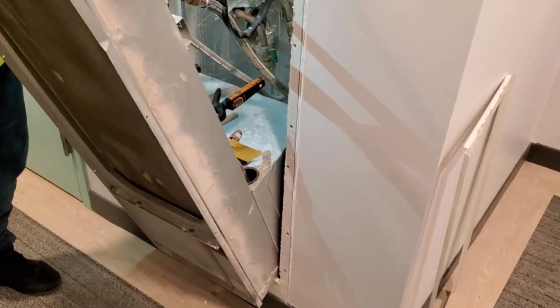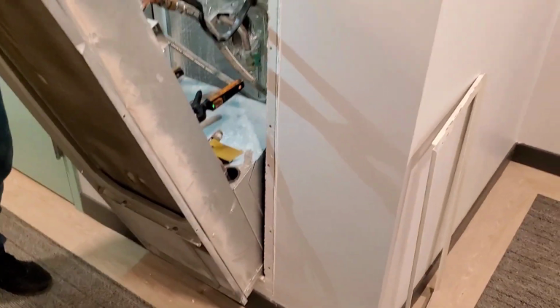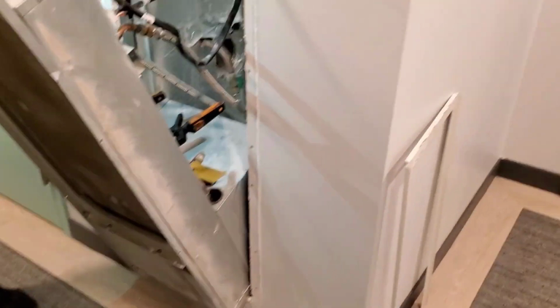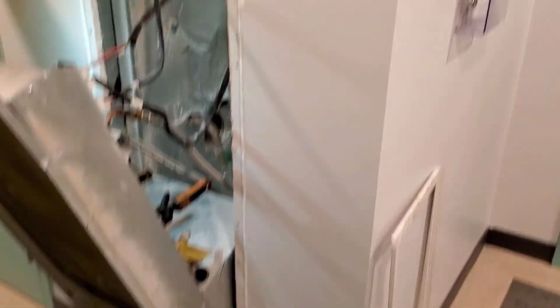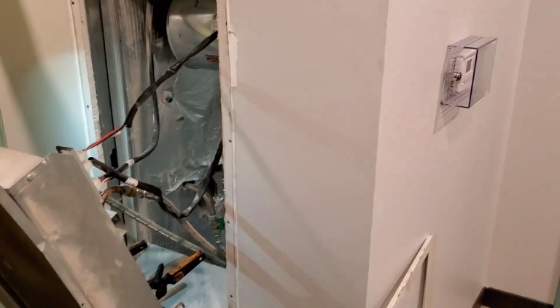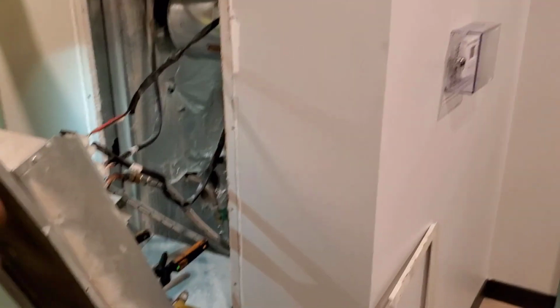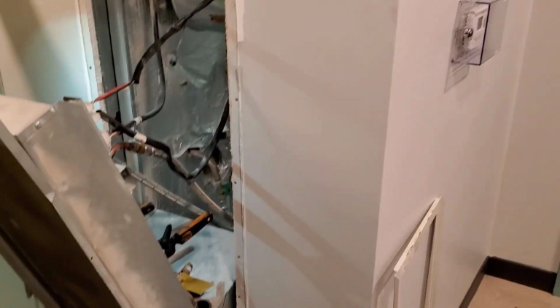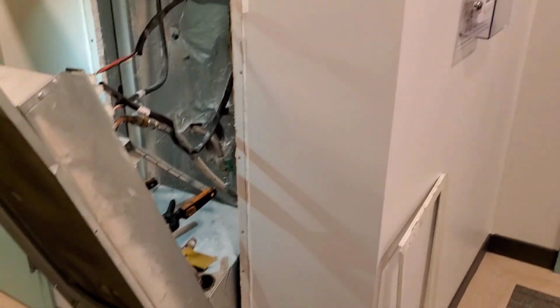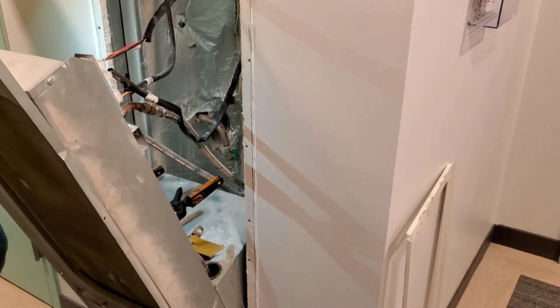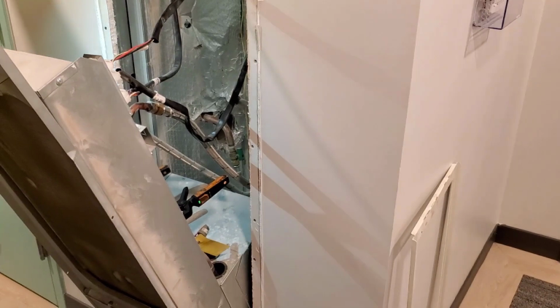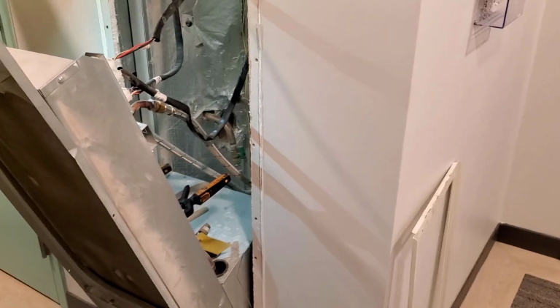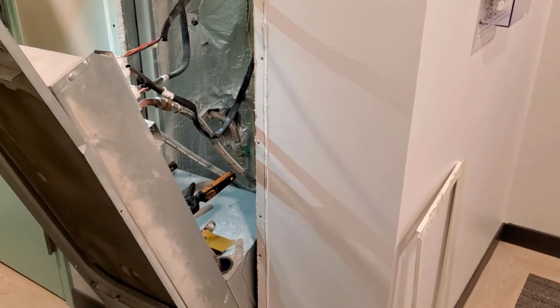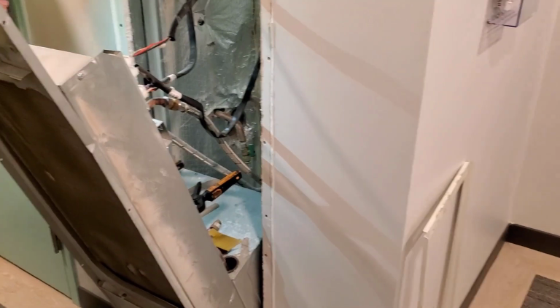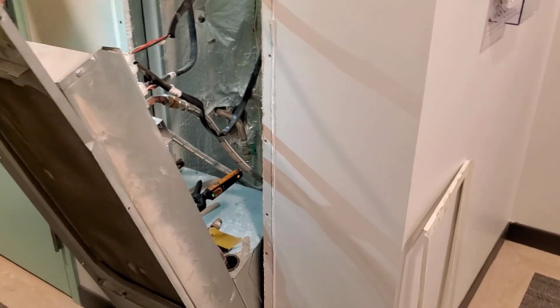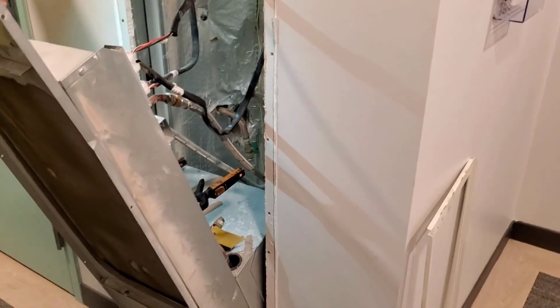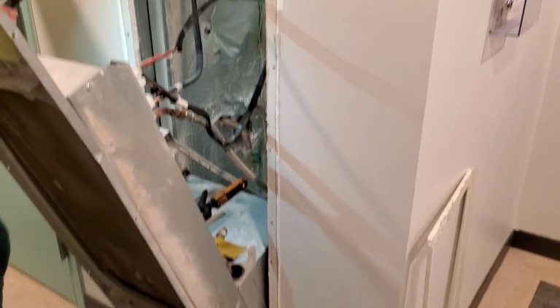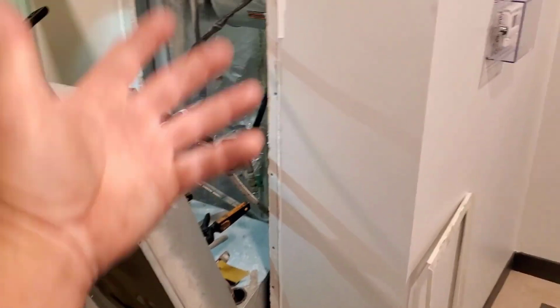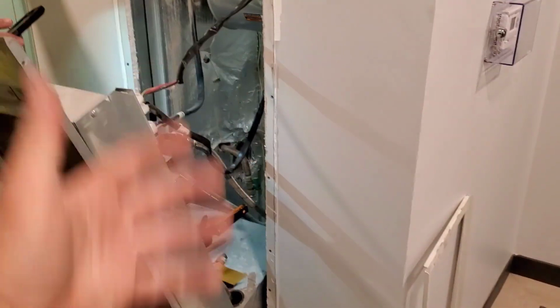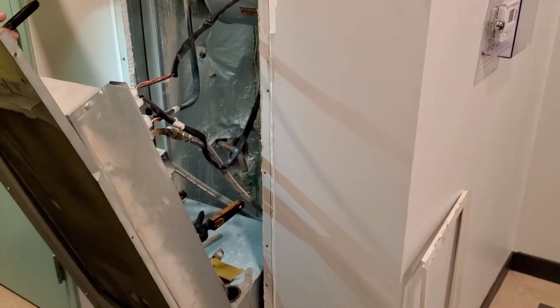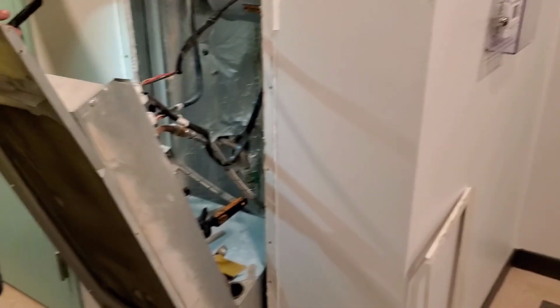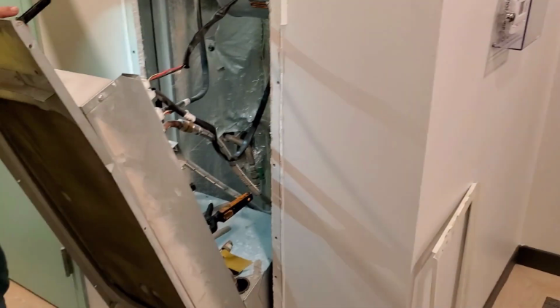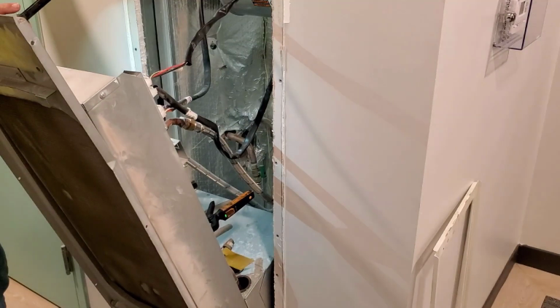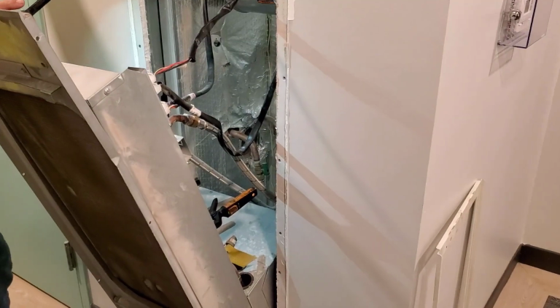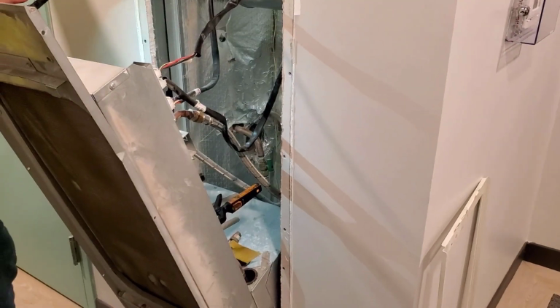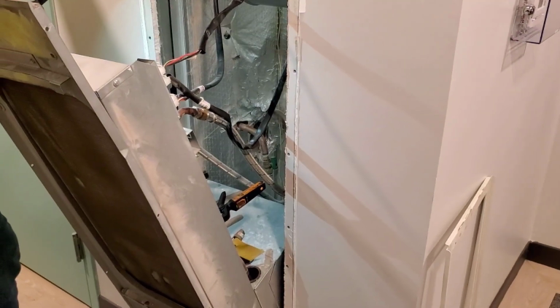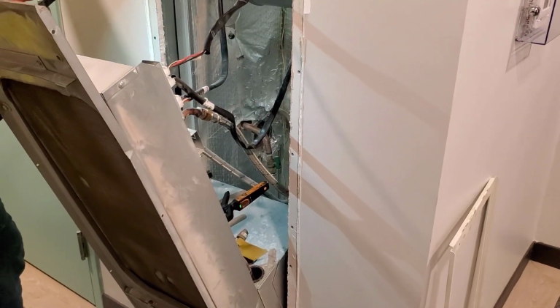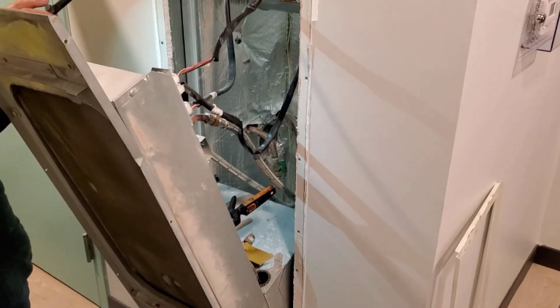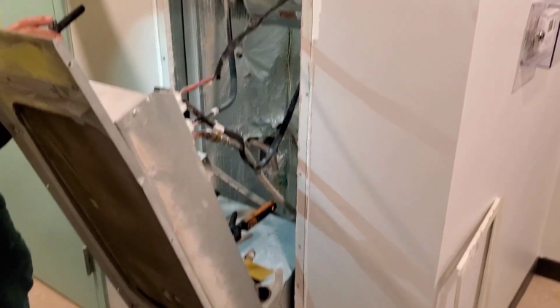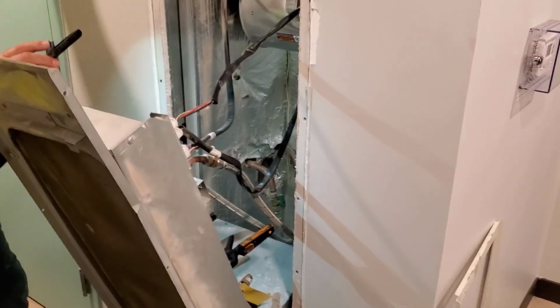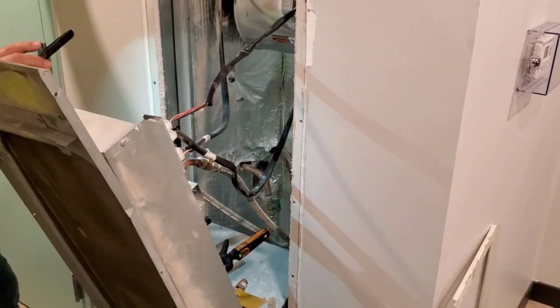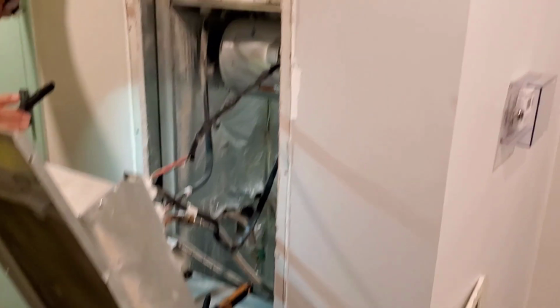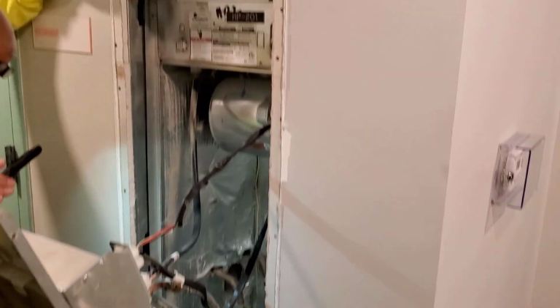I'd rather just see a packaged water source heat pump shoved in the opening in a closet than this. This is a stupid design.